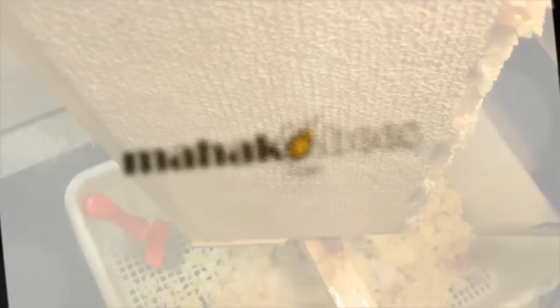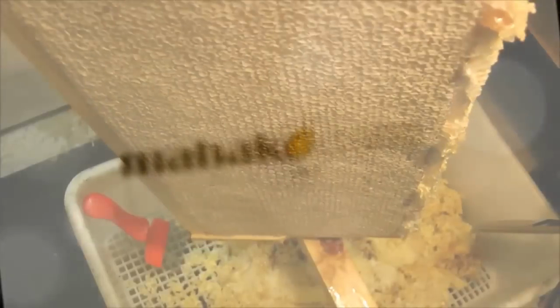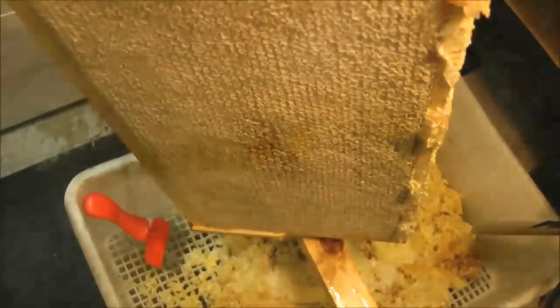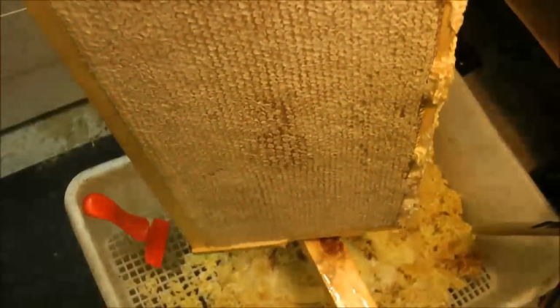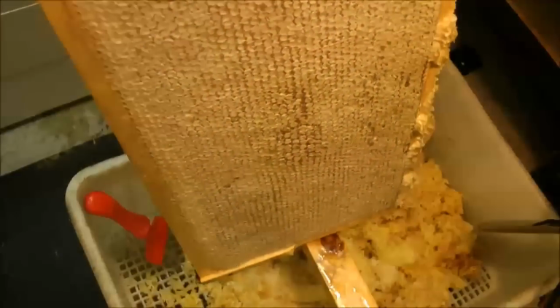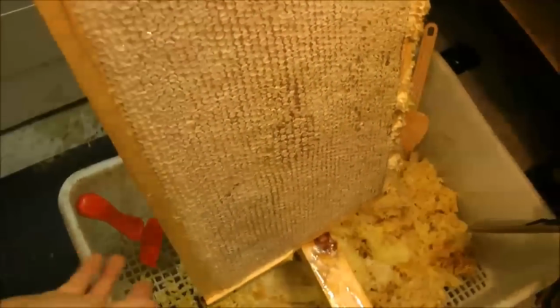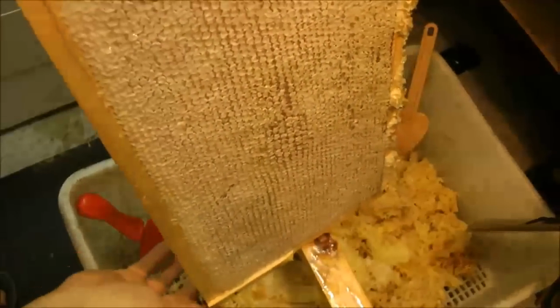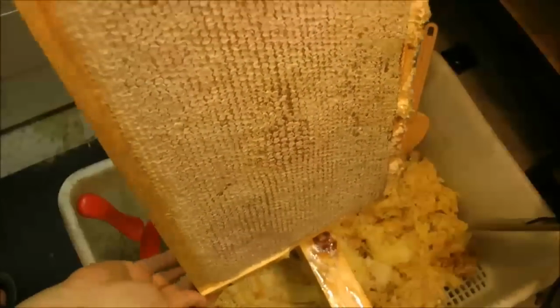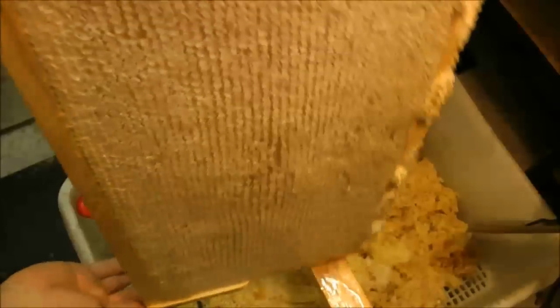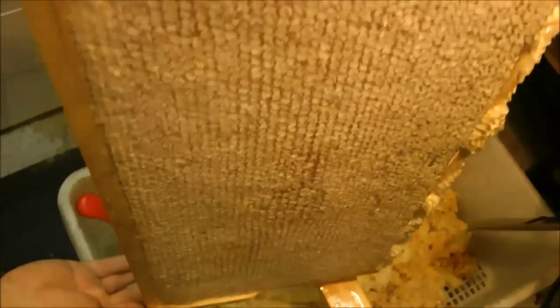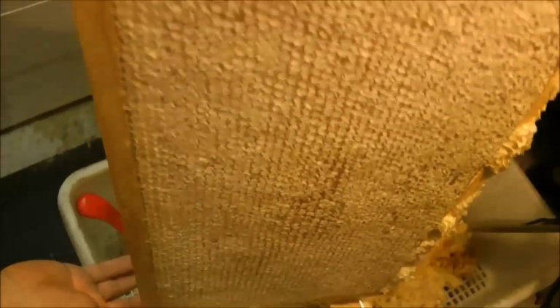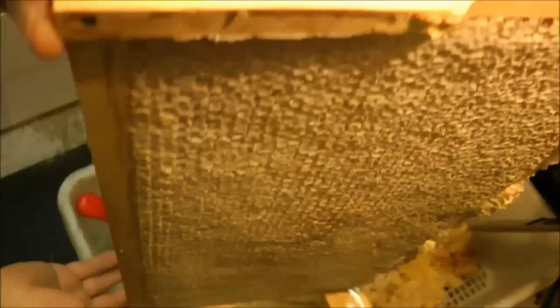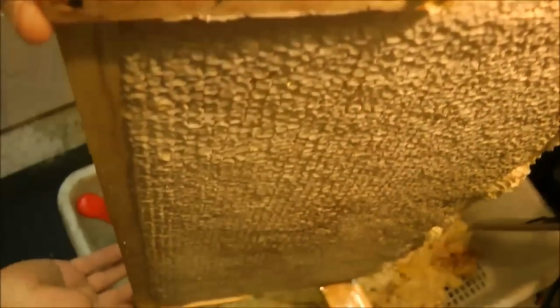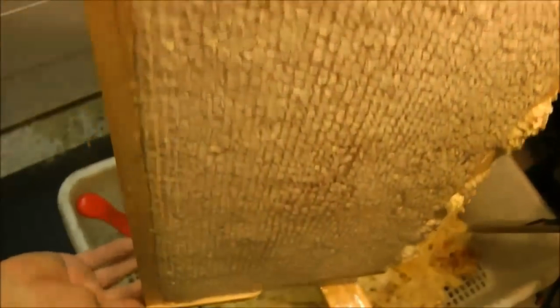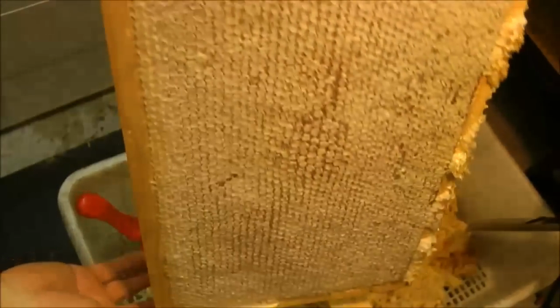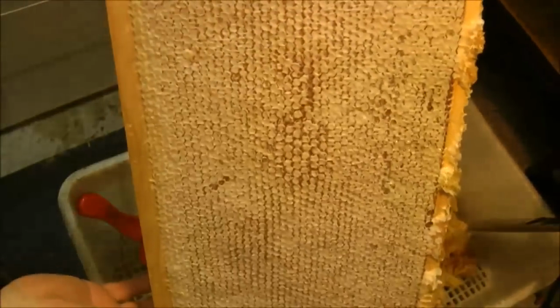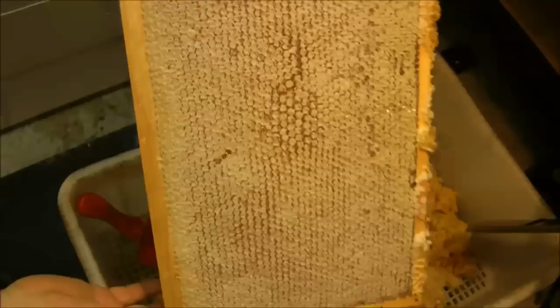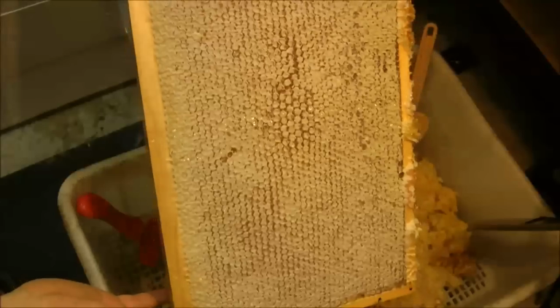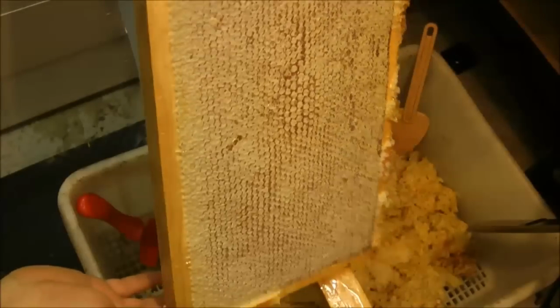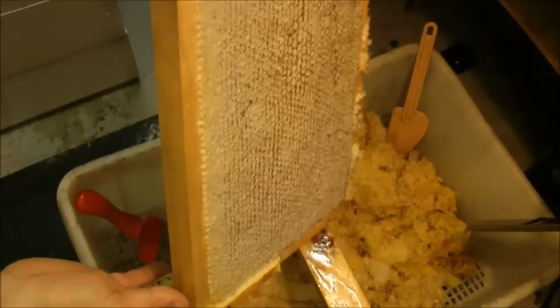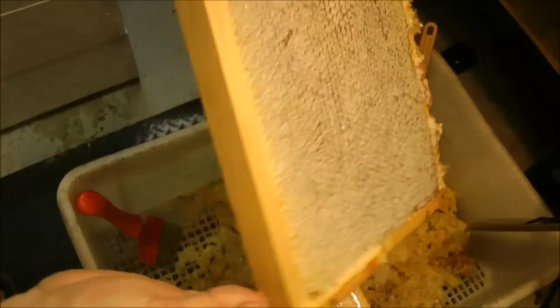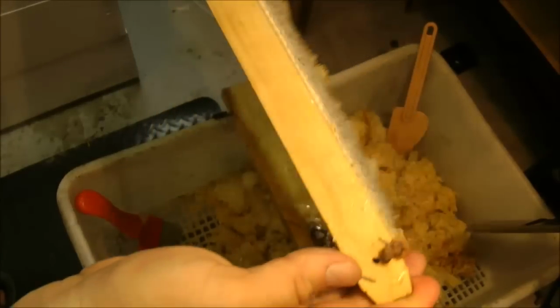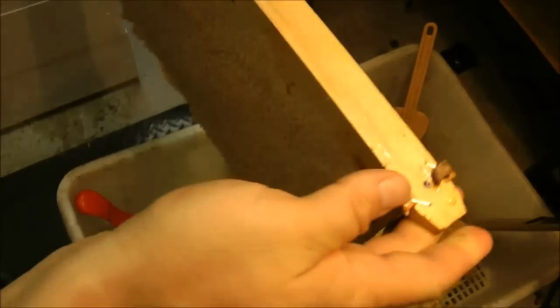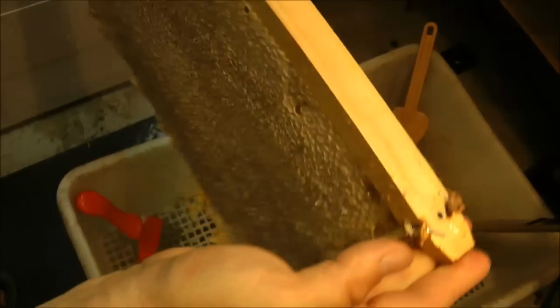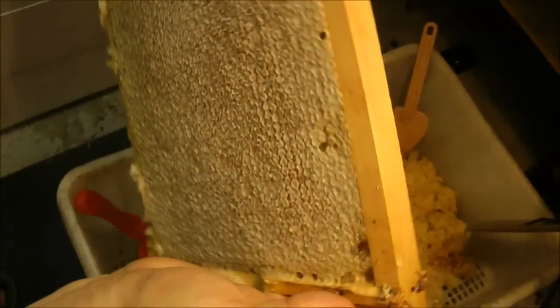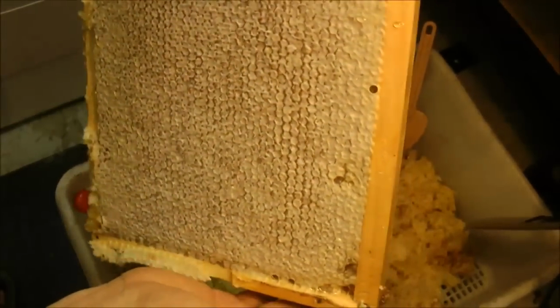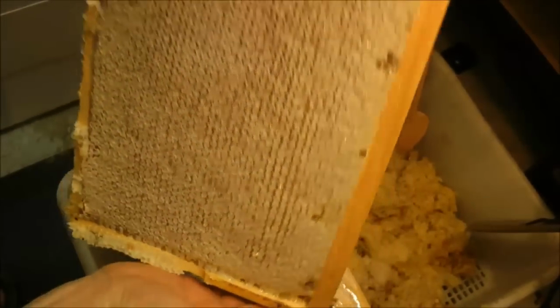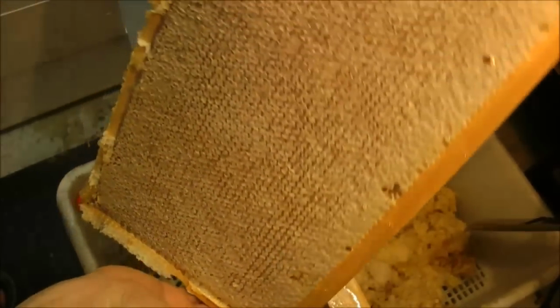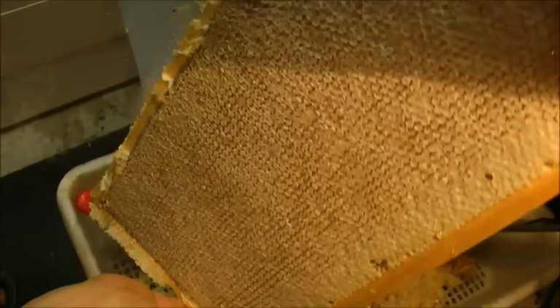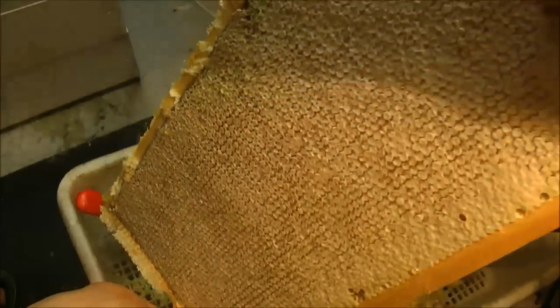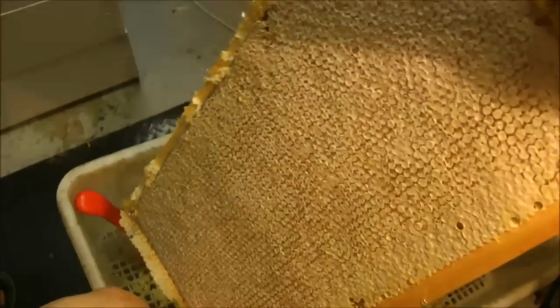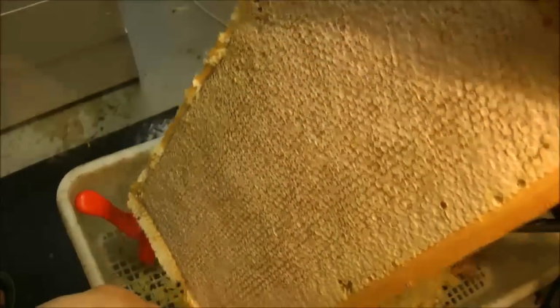As you can see, he's a lovely full frame, fully capped, full of honey, weighs a good three kilos — a very, very nice frame.